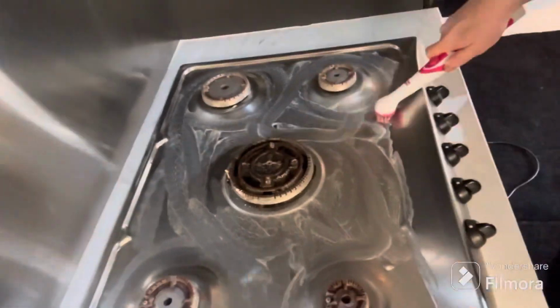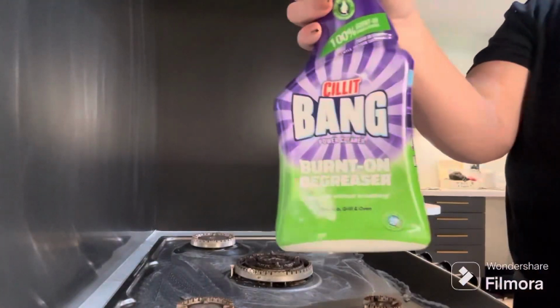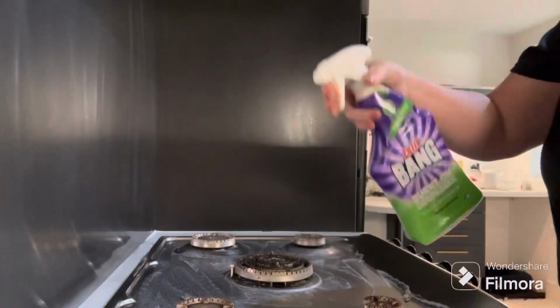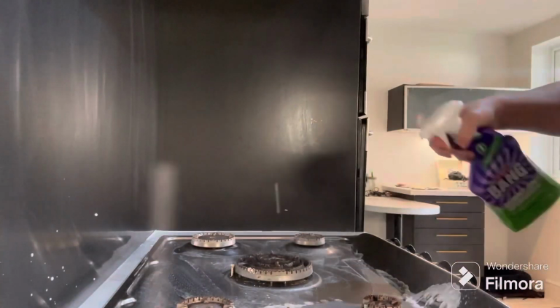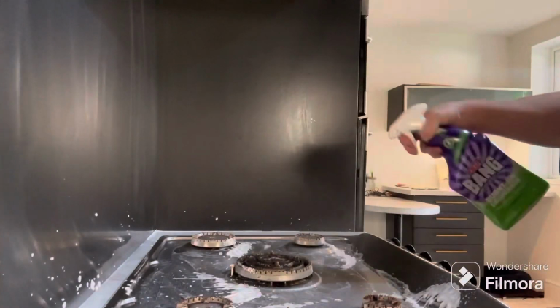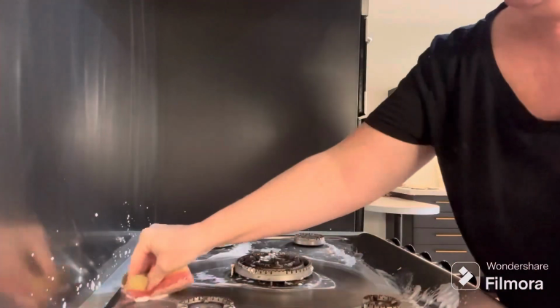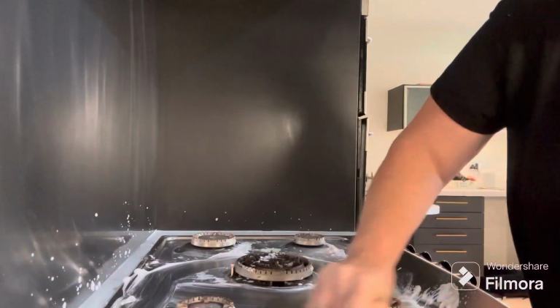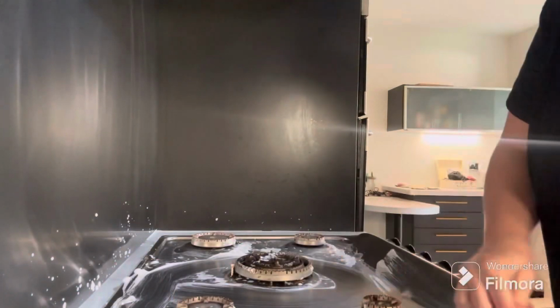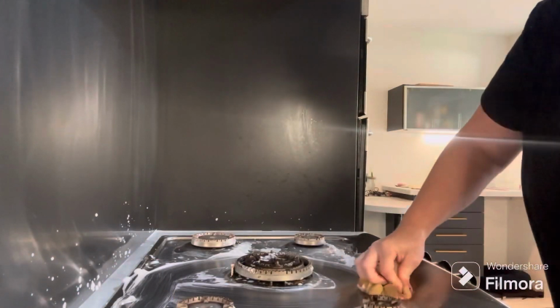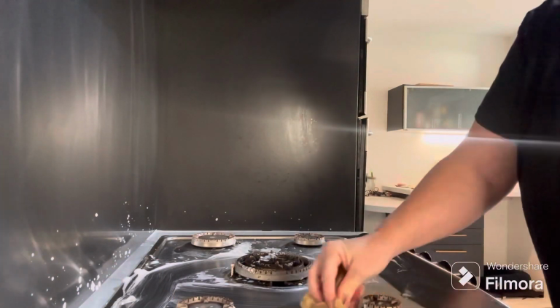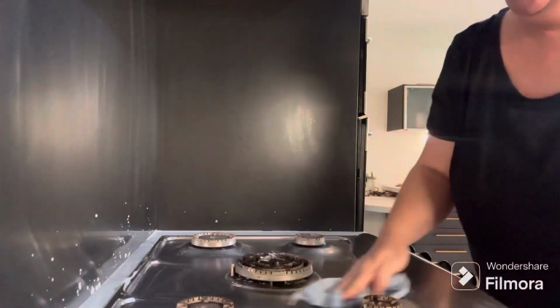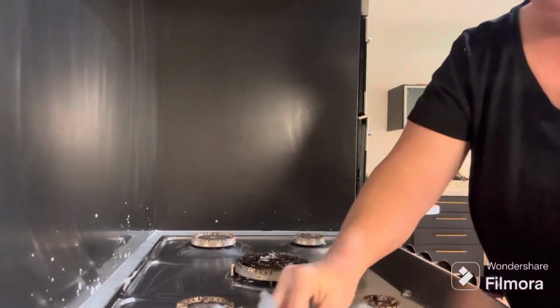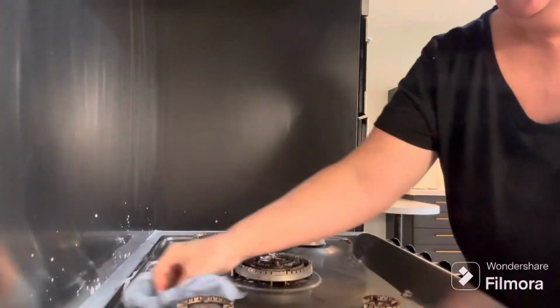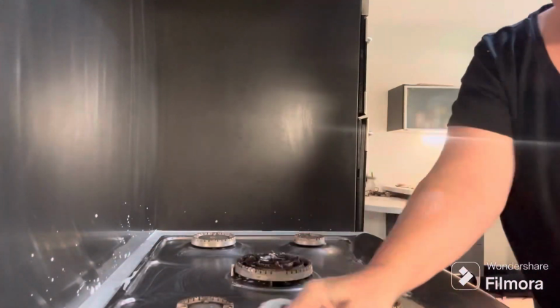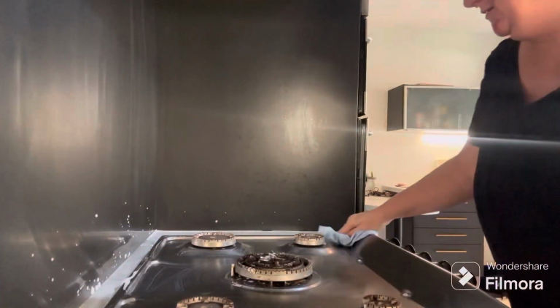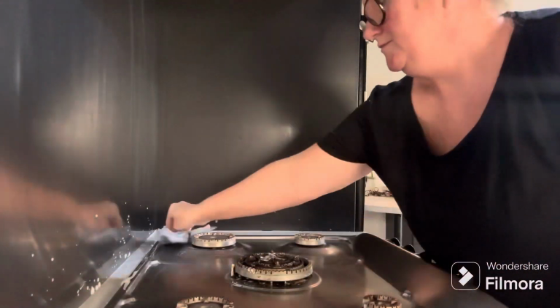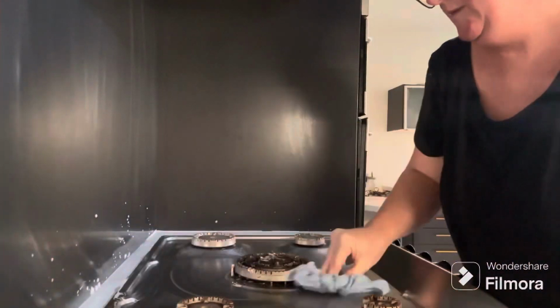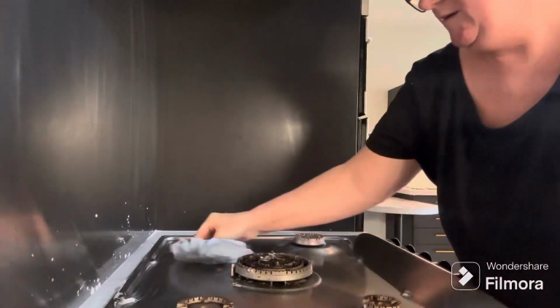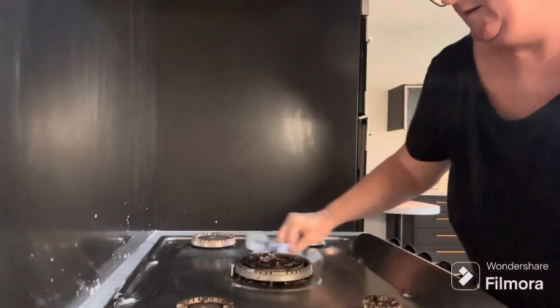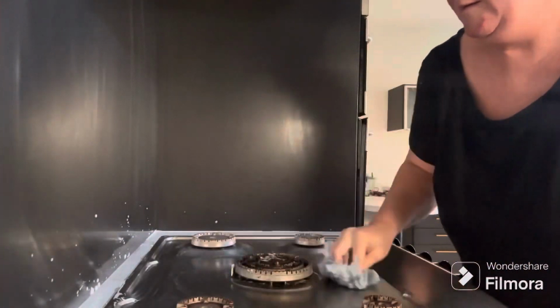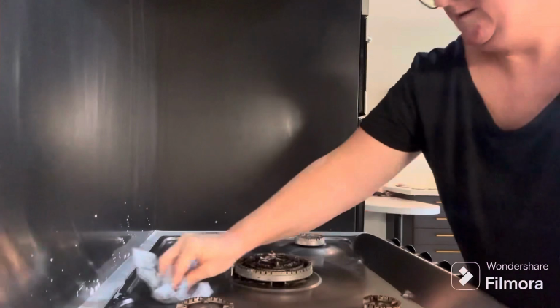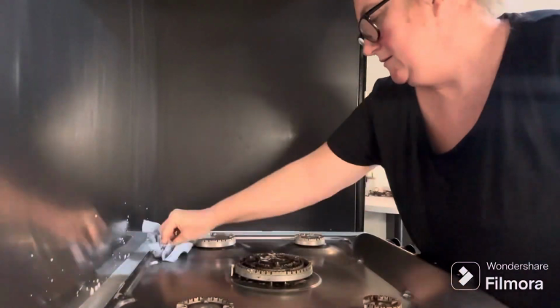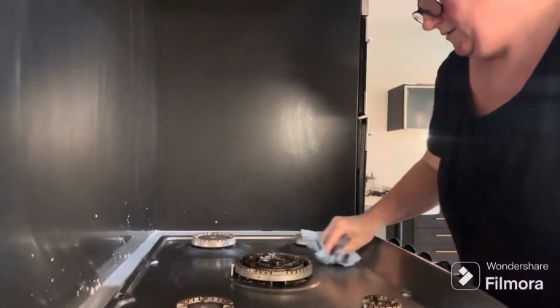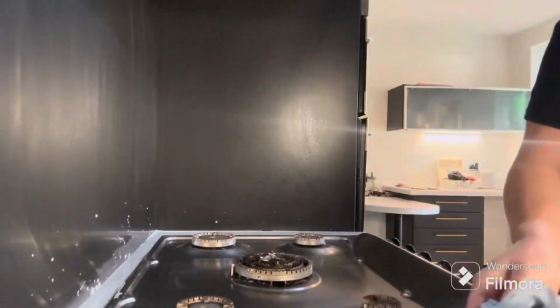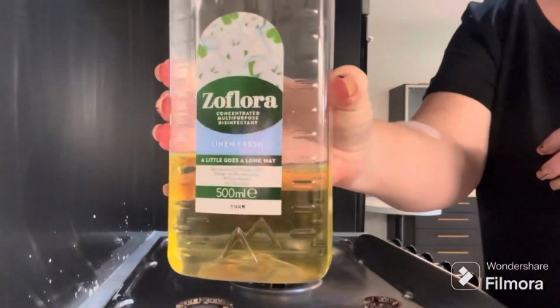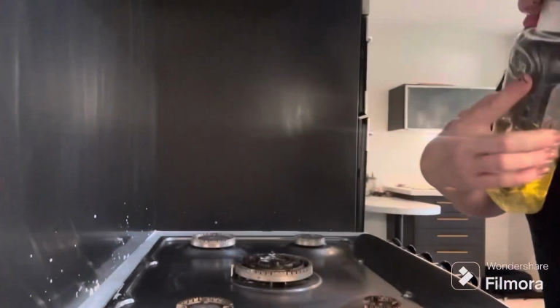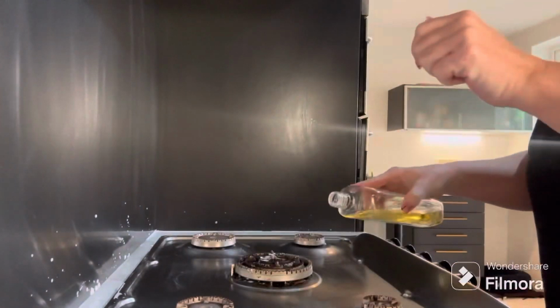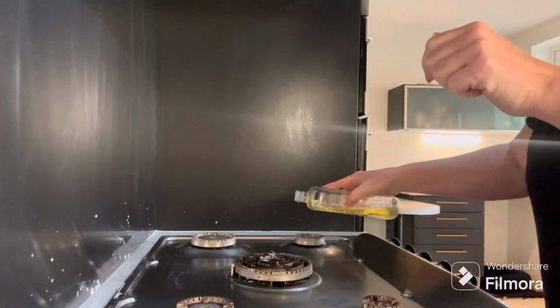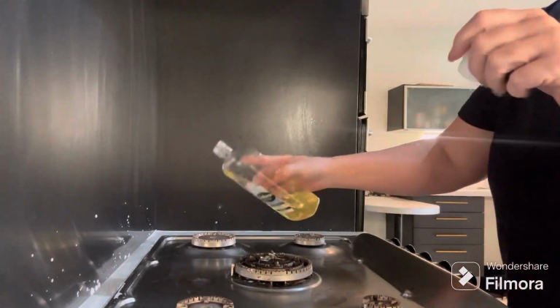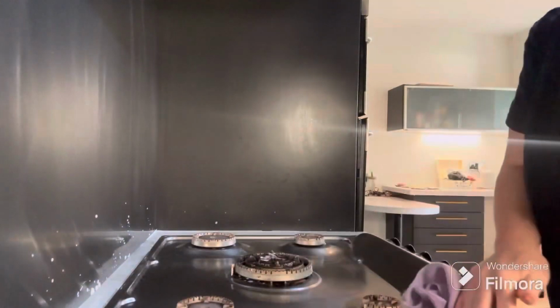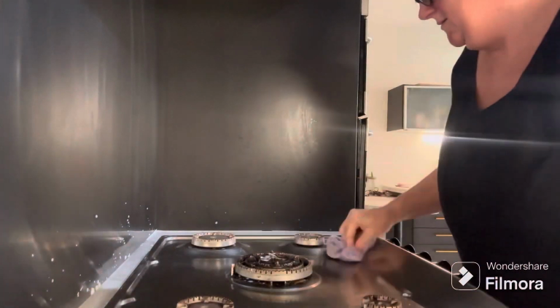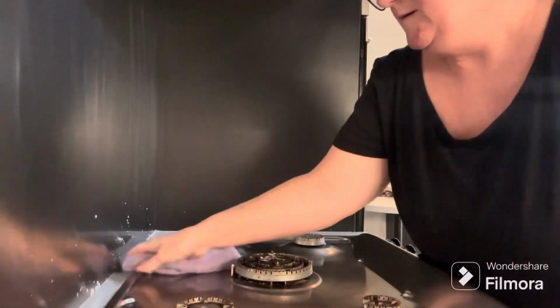I've just used some hob cleaner and then I'm just going back over it with the silicone pan scraper. And then we have the trusty, always loved Zoflora — we can never go without our Zoflora.